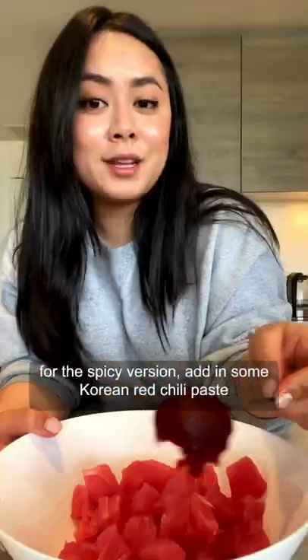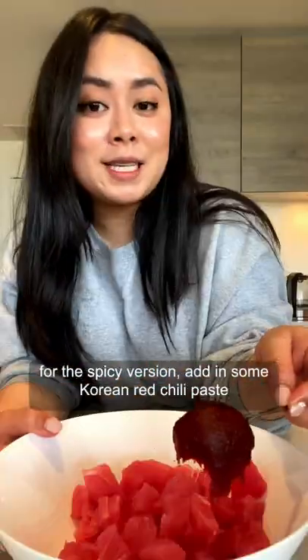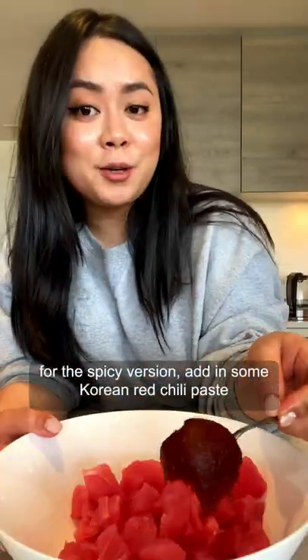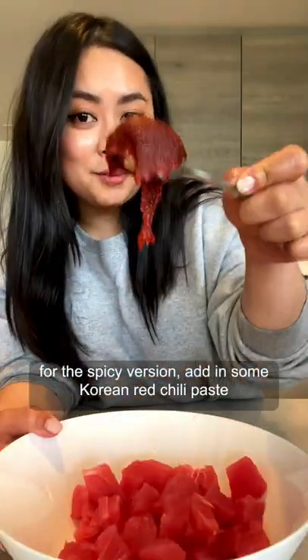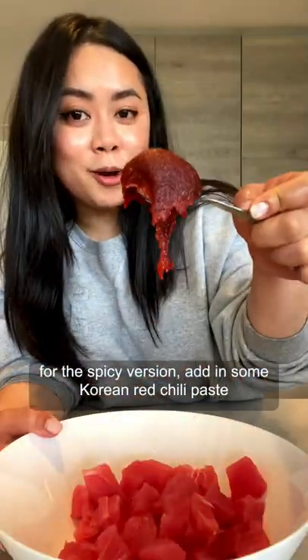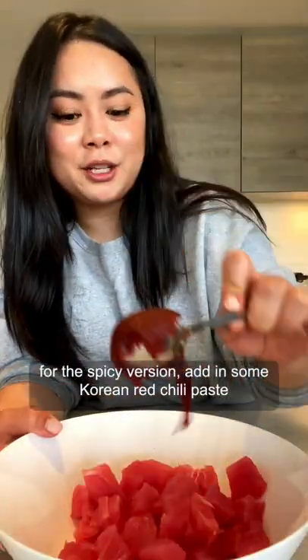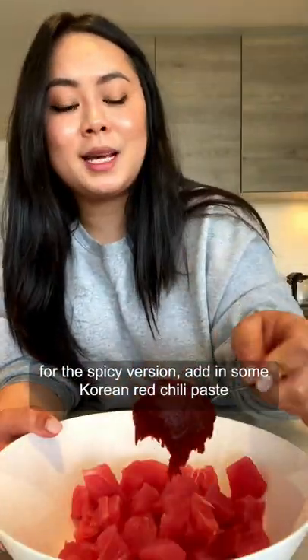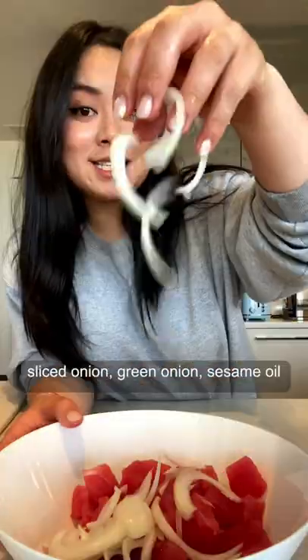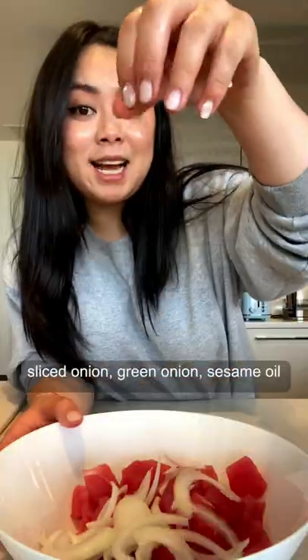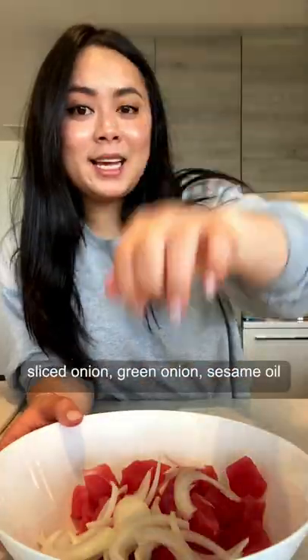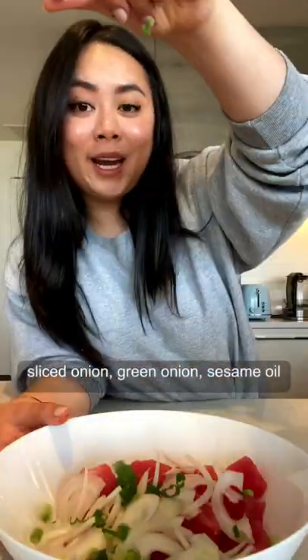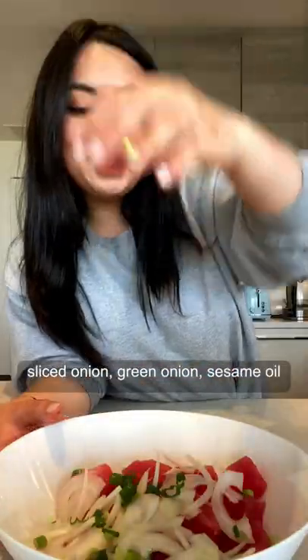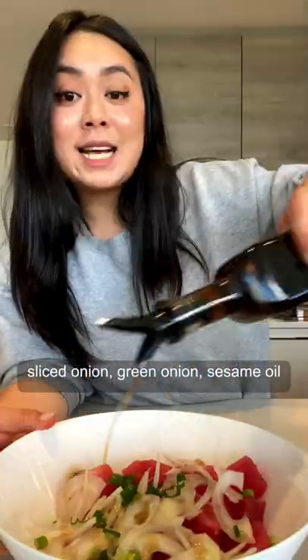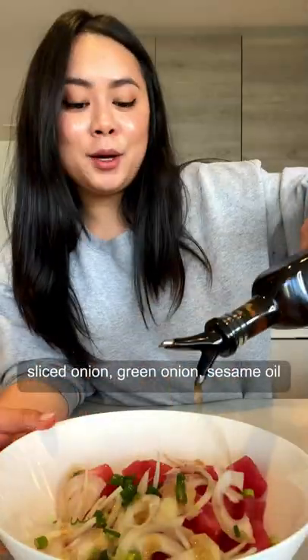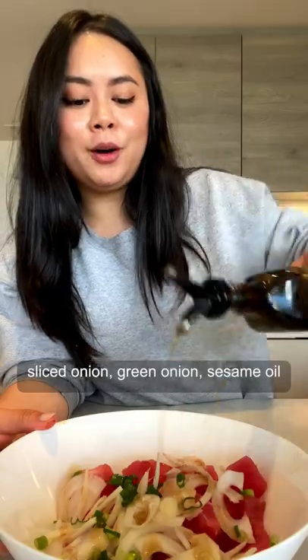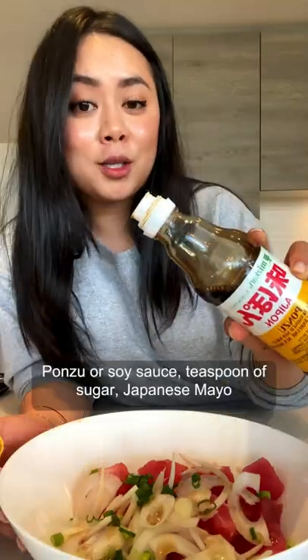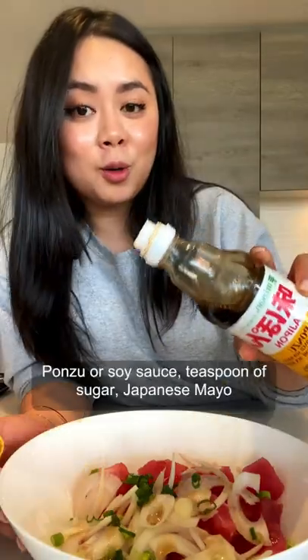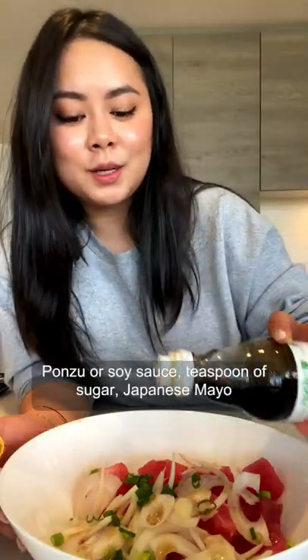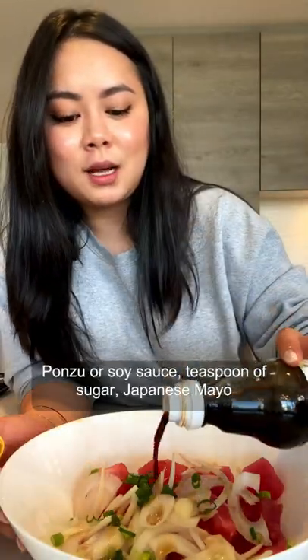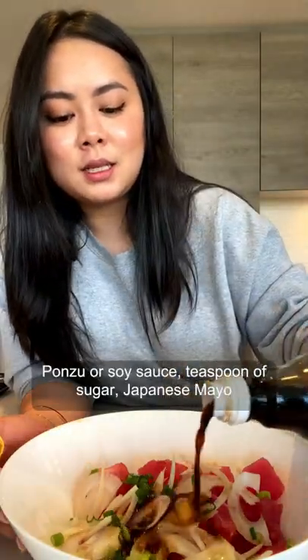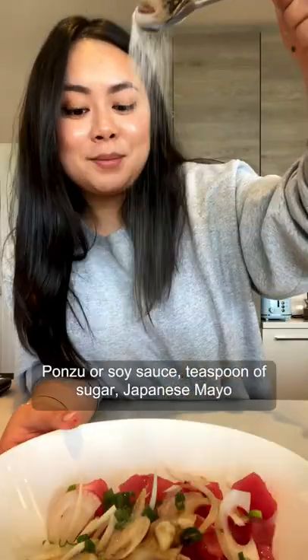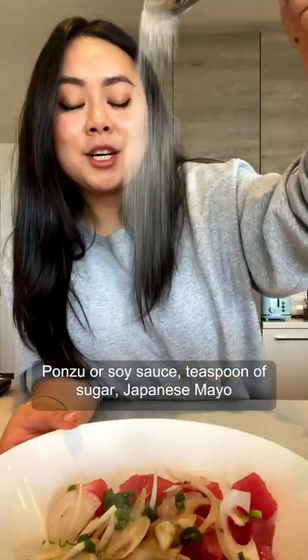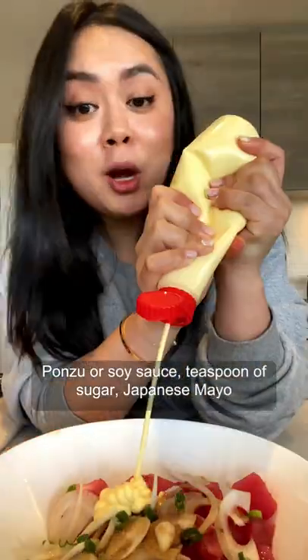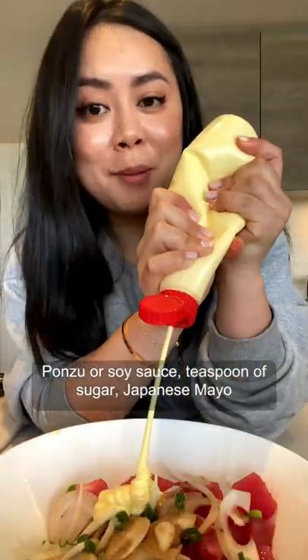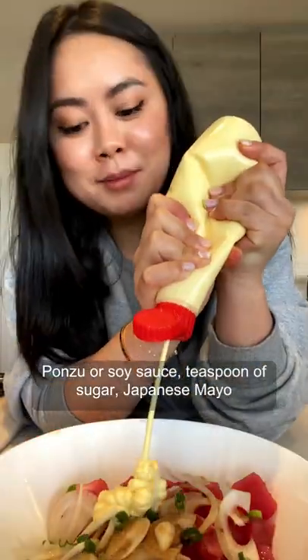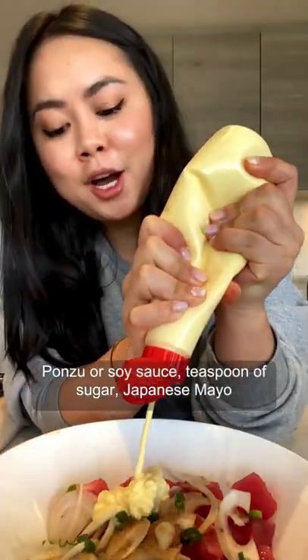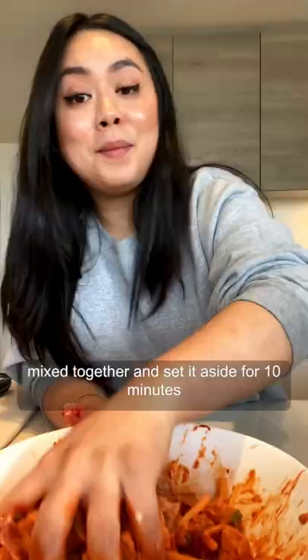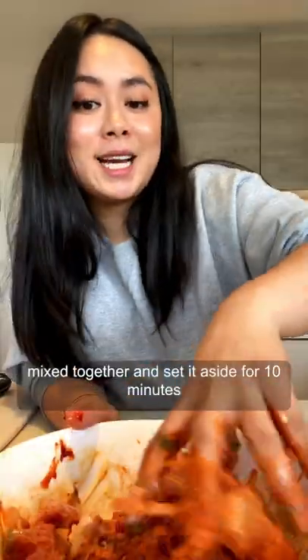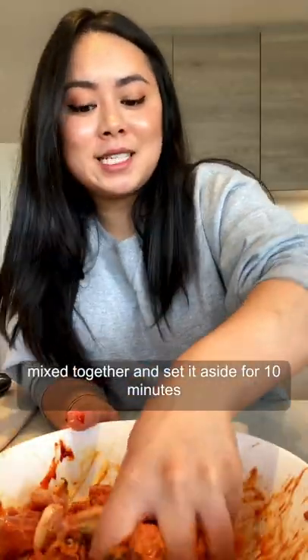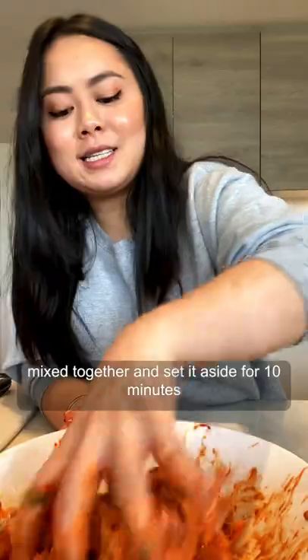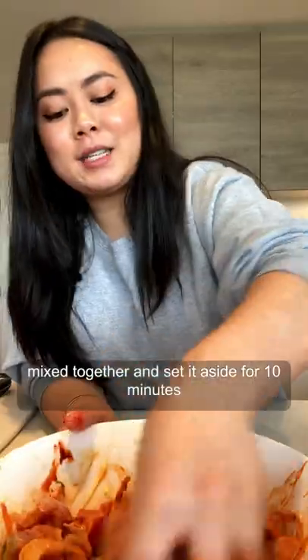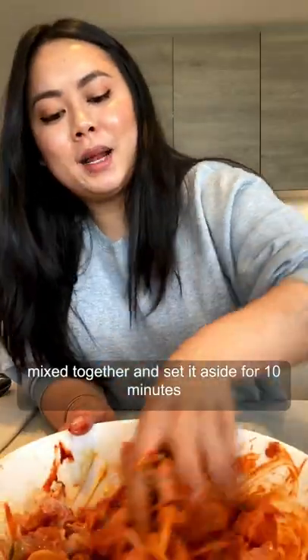For the spicy version, we're gonna do some Korean red chili paste, sliced onion, green onion, sesame oil, ponzu or soy sauce, a teaspoon of sugar, and Japanese mayo. Mix together and set it aside for 10 minutes.